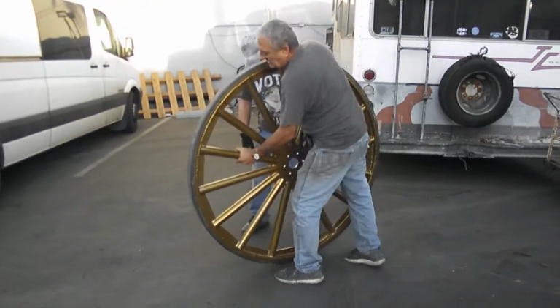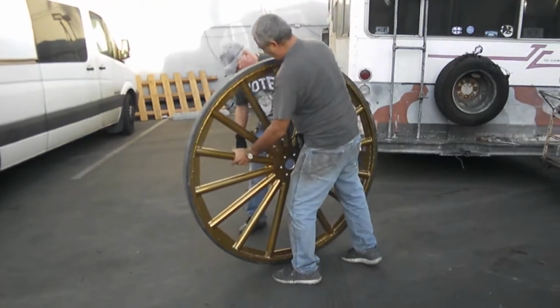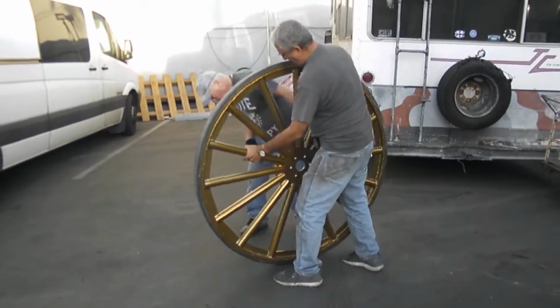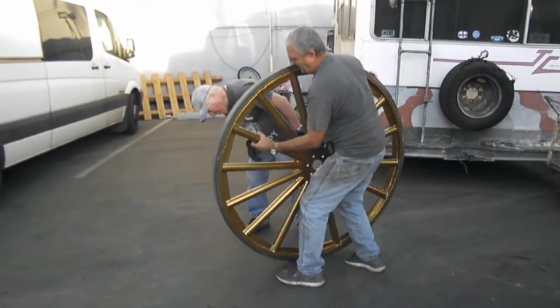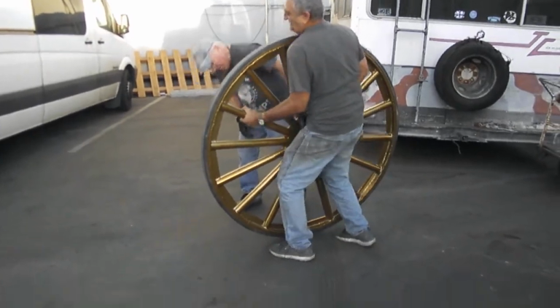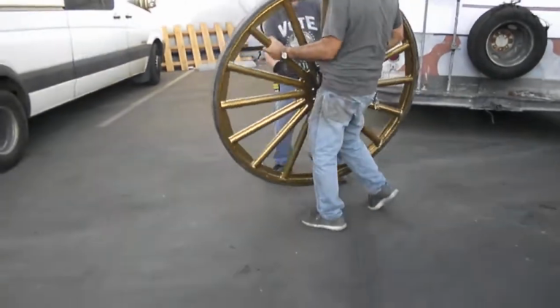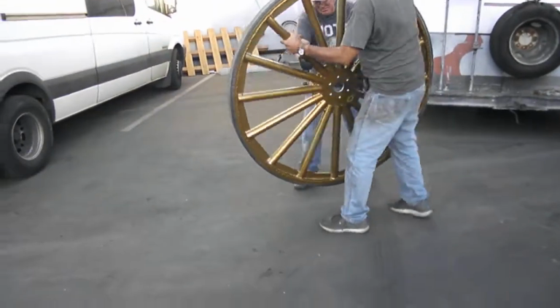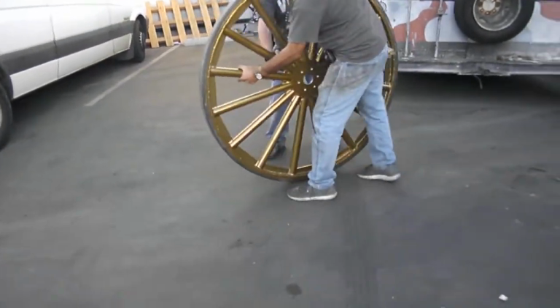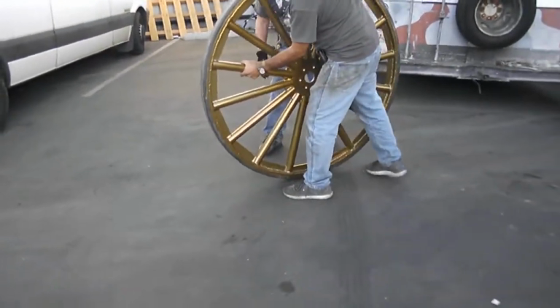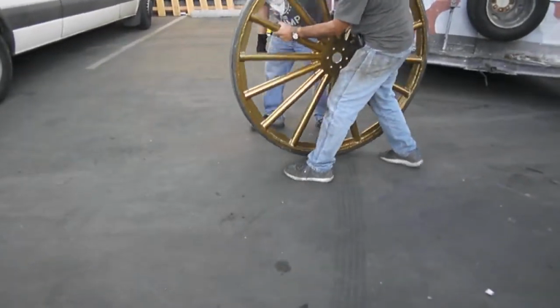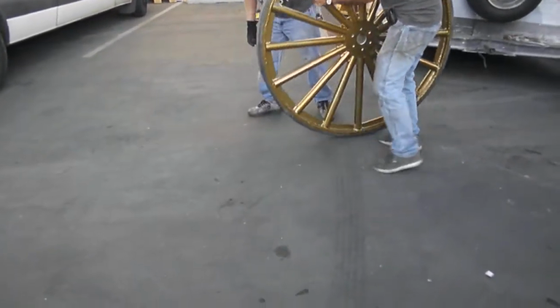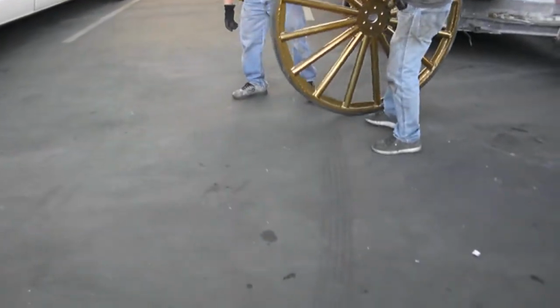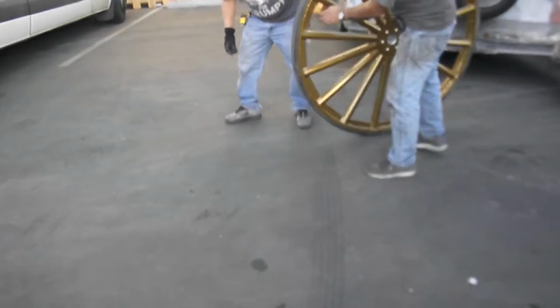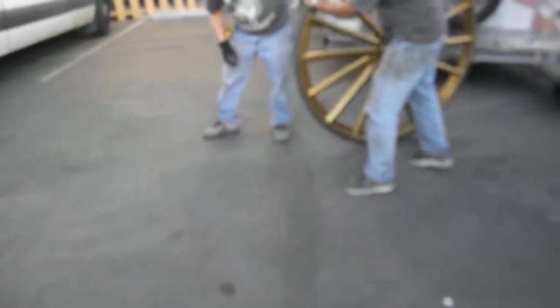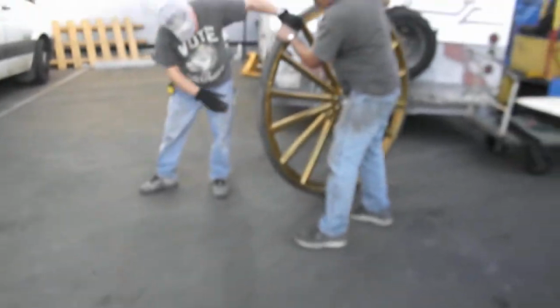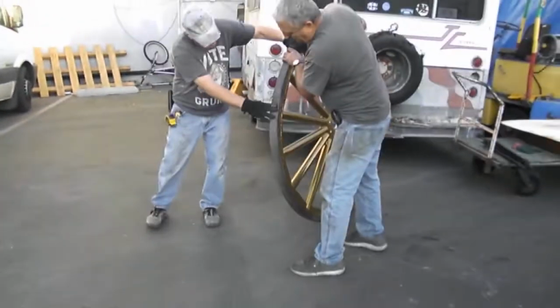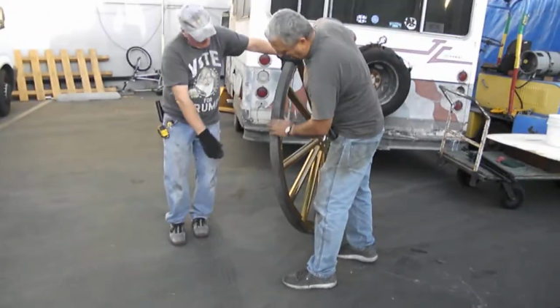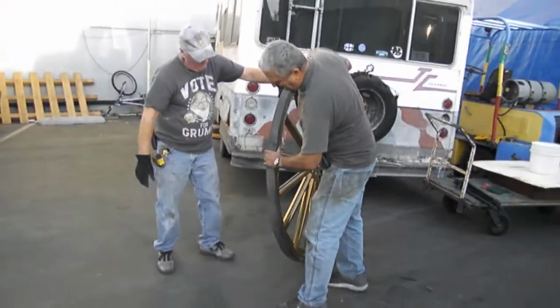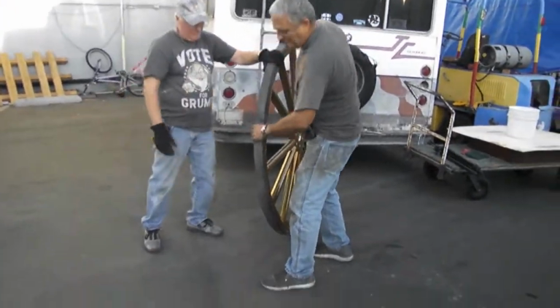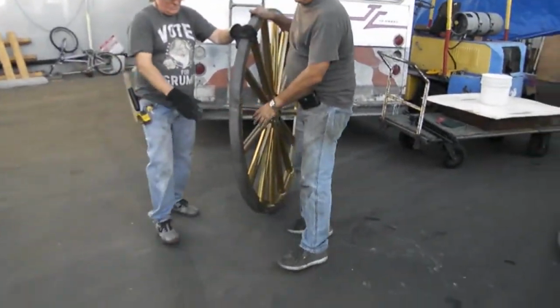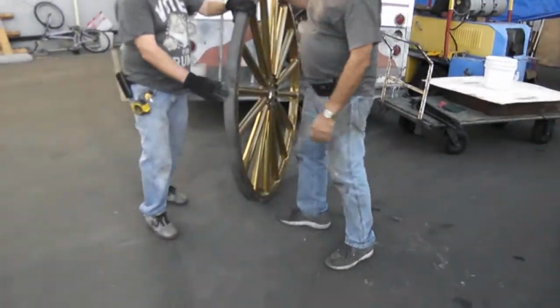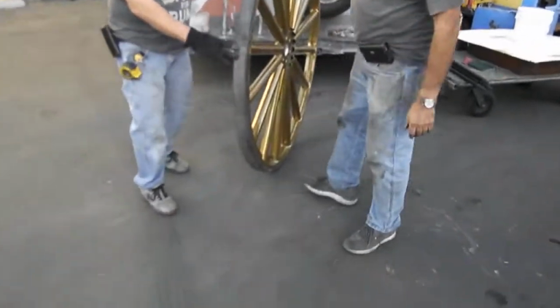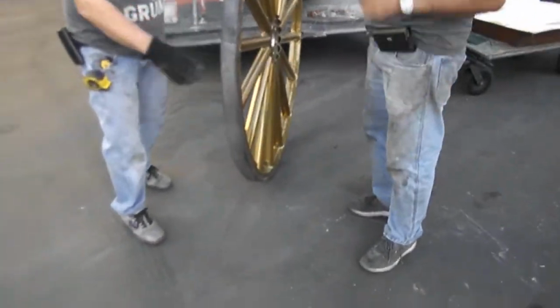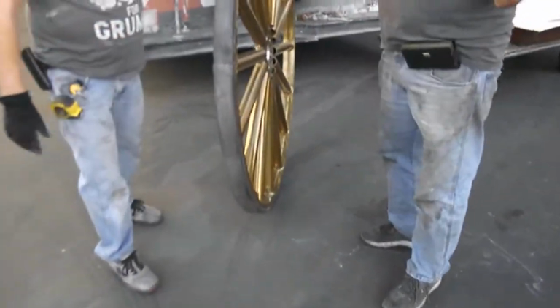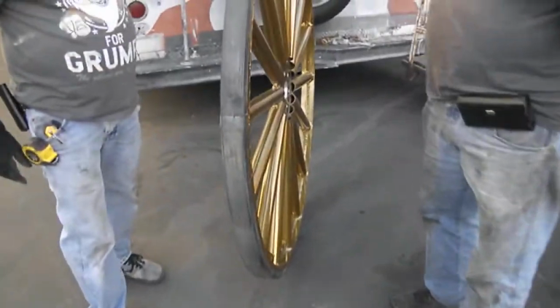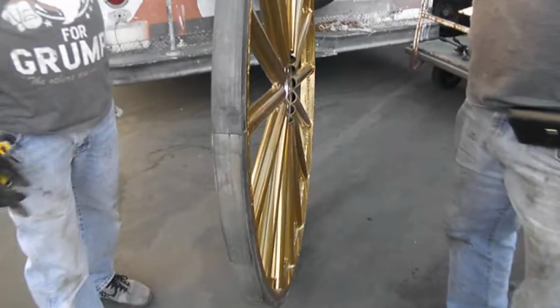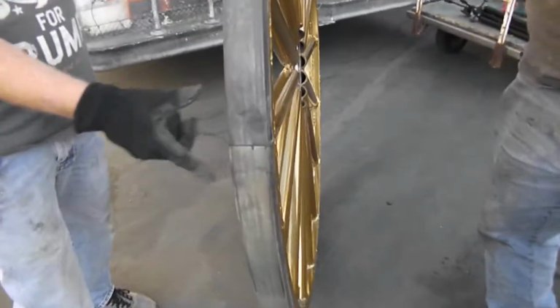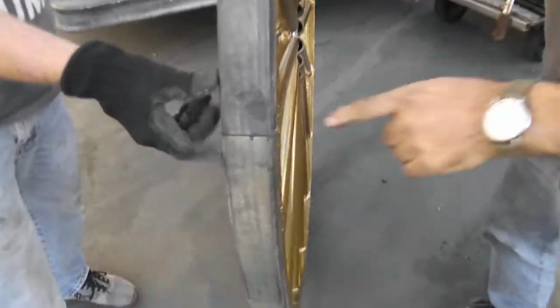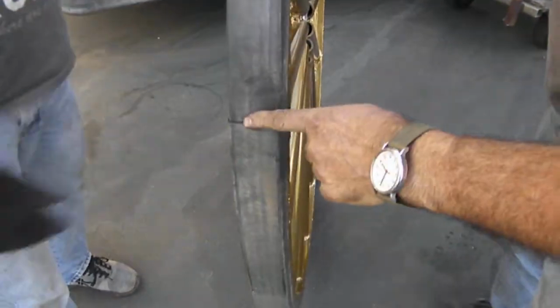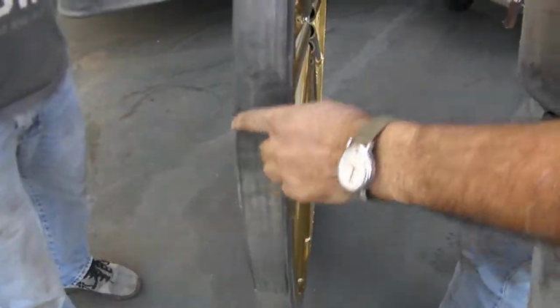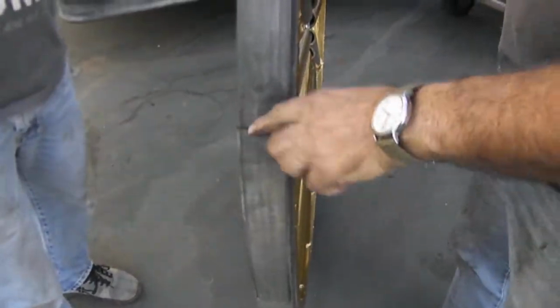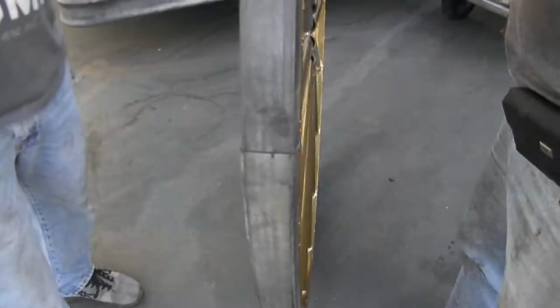It has to rotate. Okay, it's there. Alright. There we go. Finished product. Gap is closed.